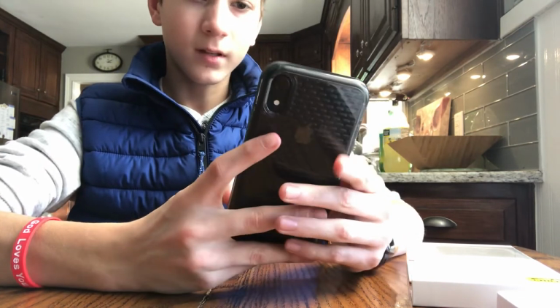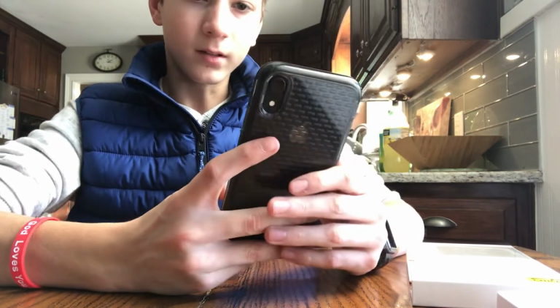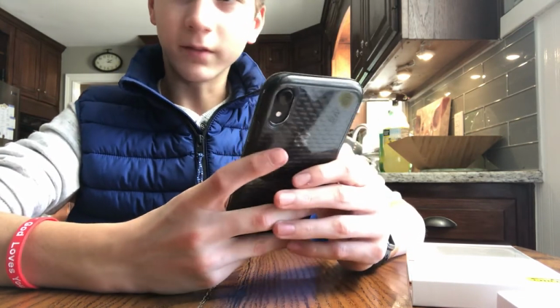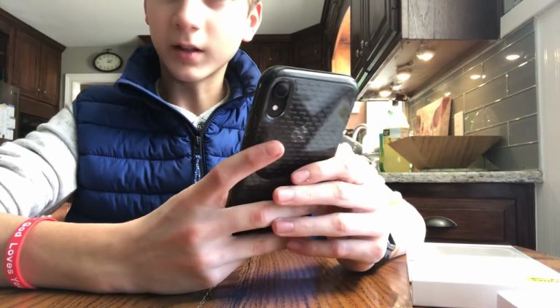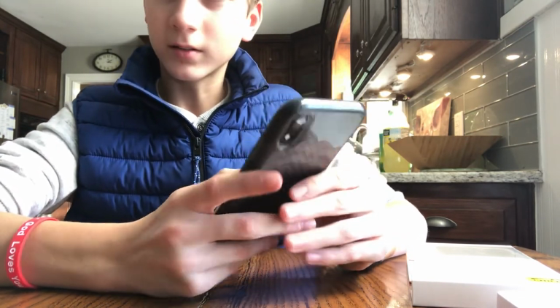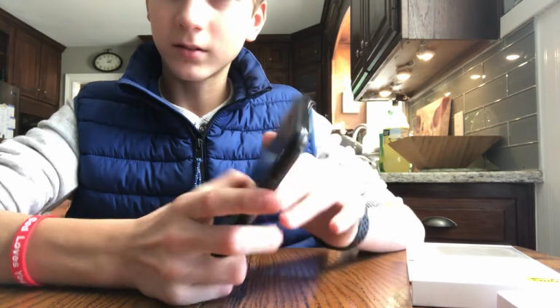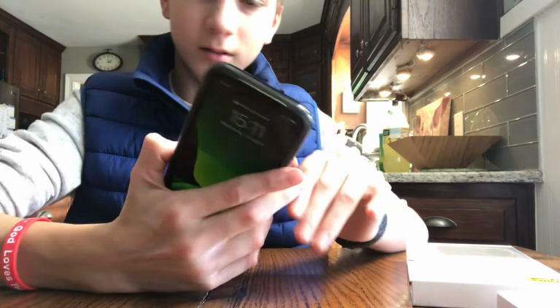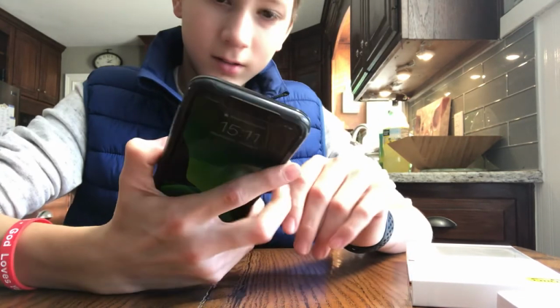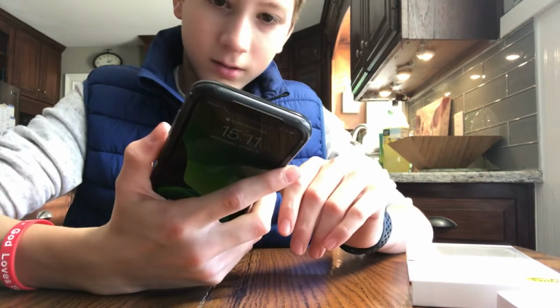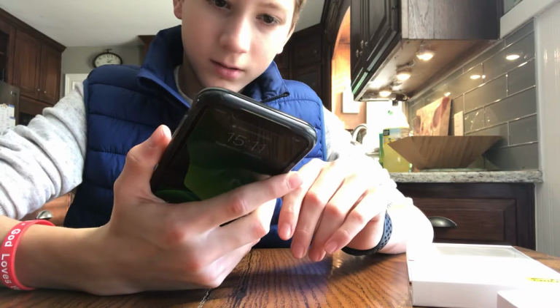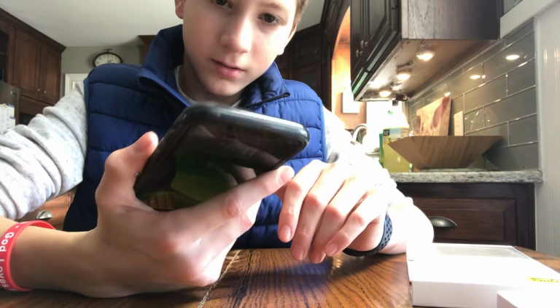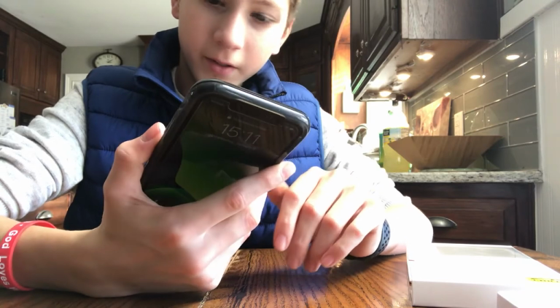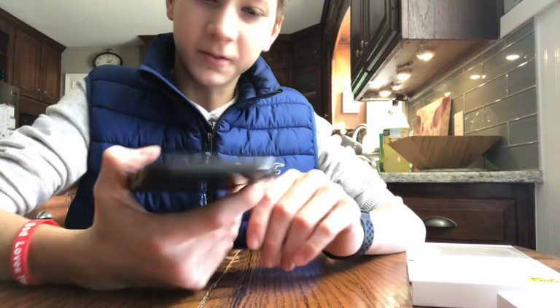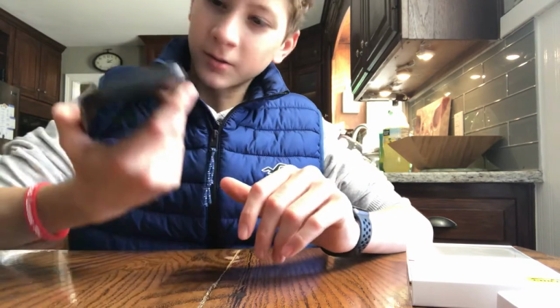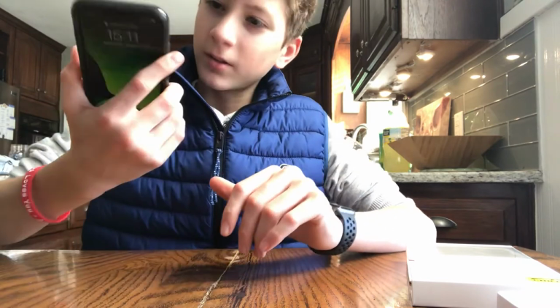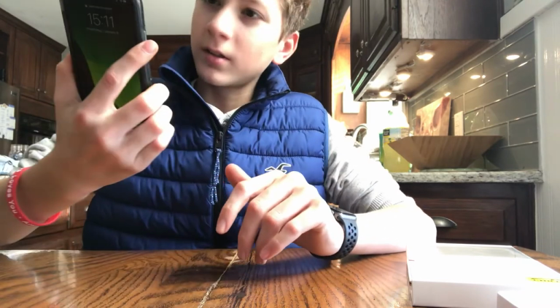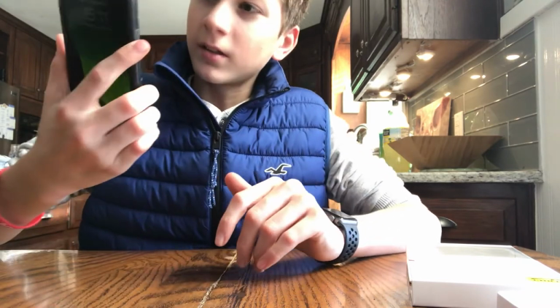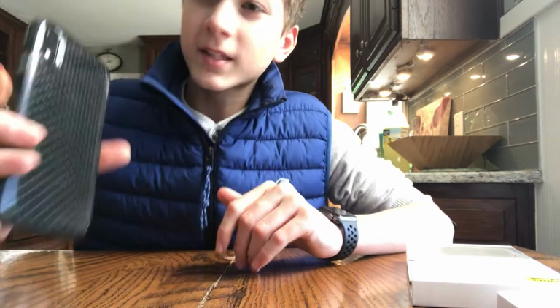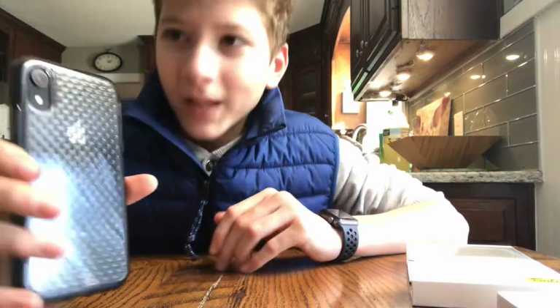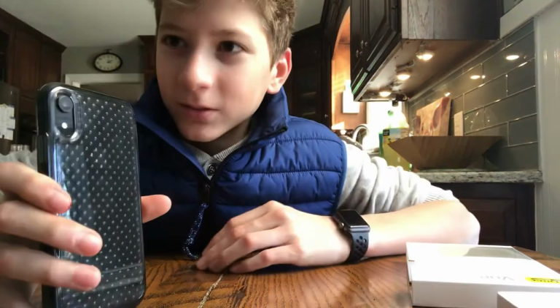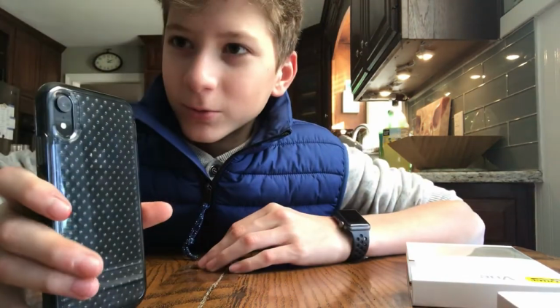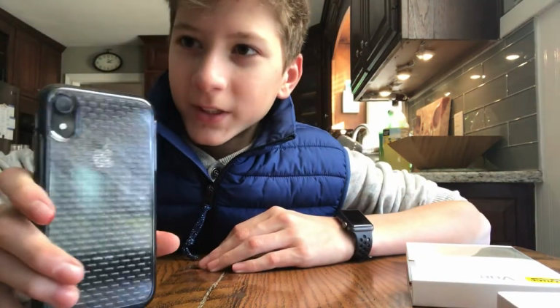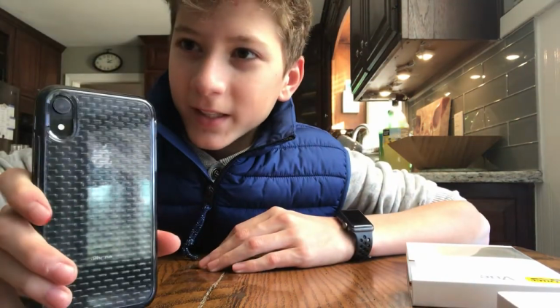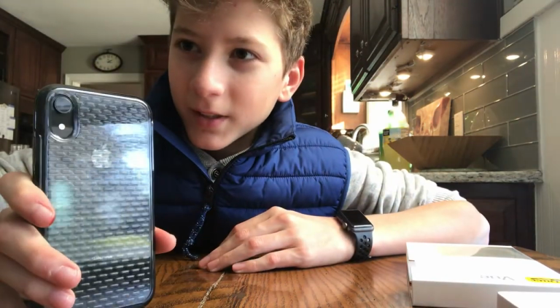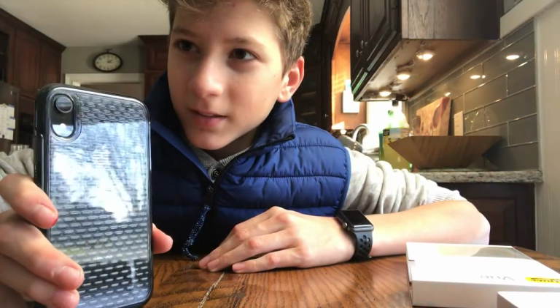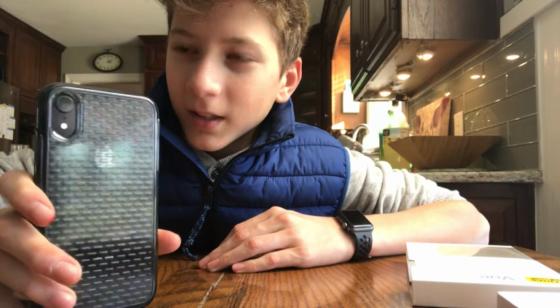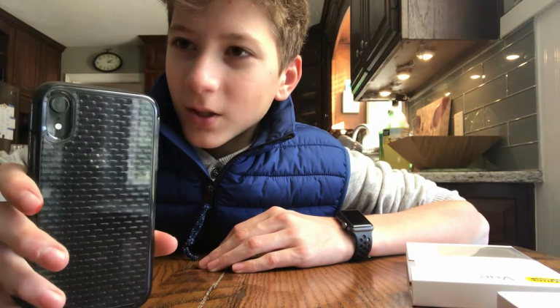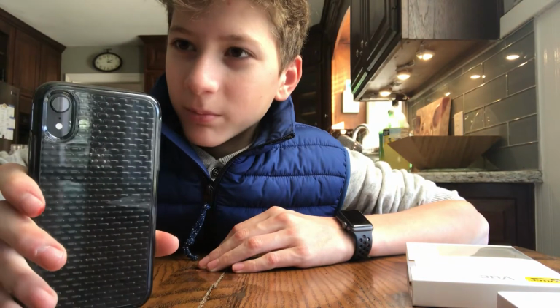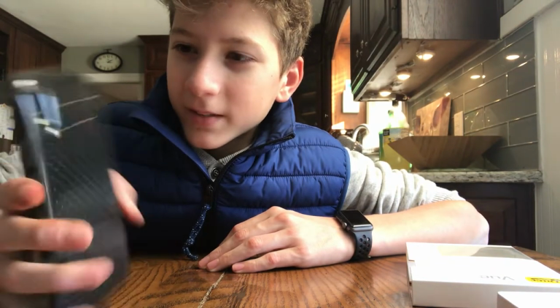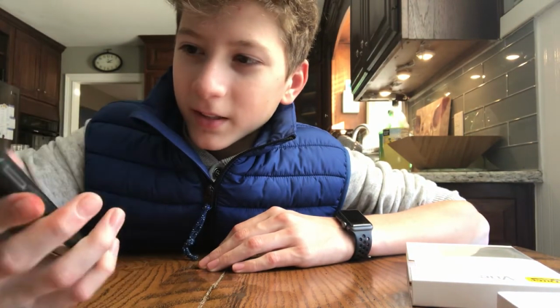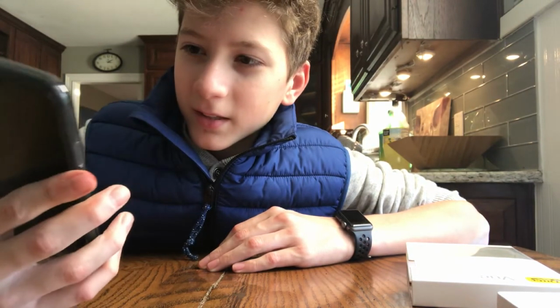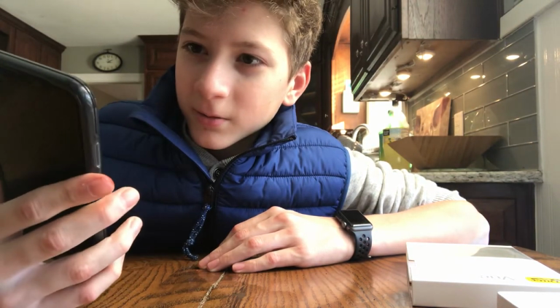Very nice. This black looks really nice because it totally blacks out the case — it's really cool.